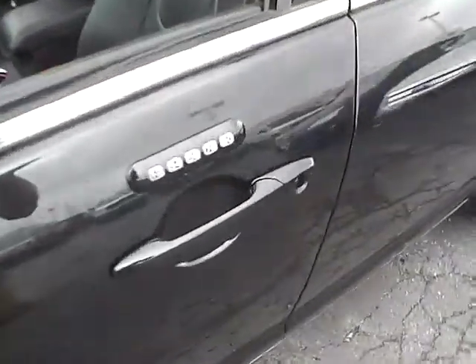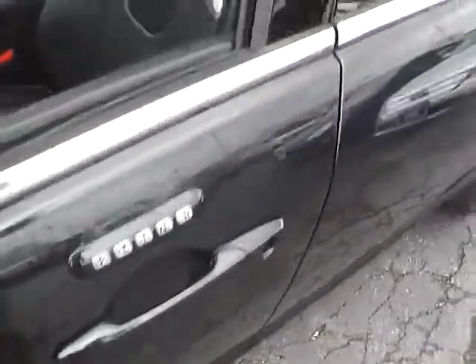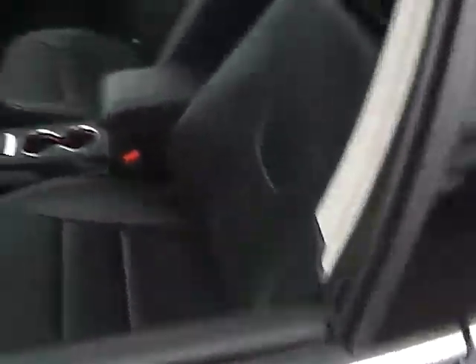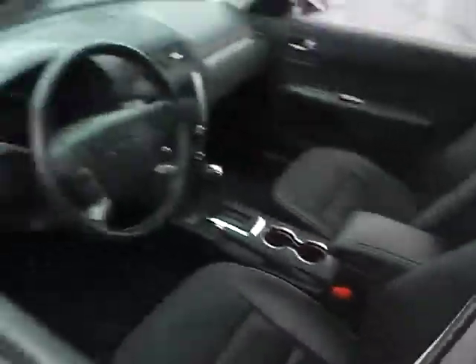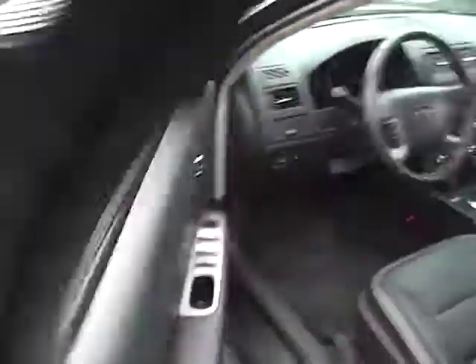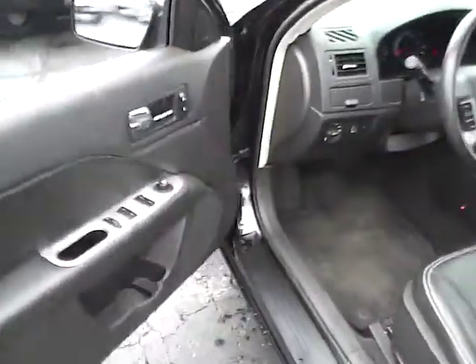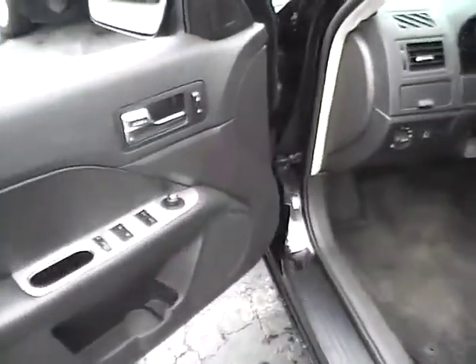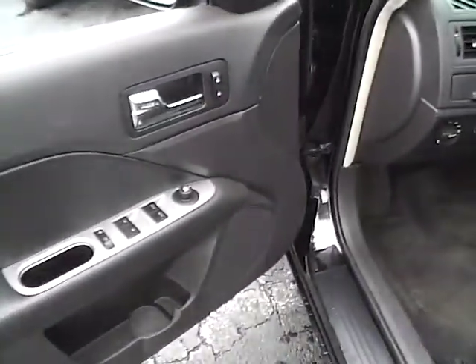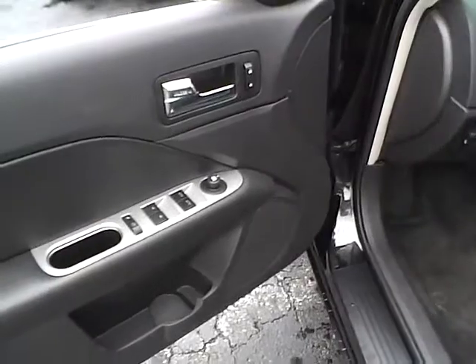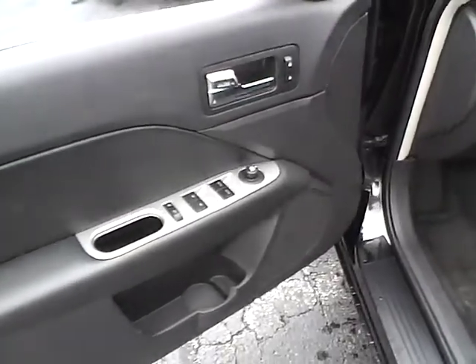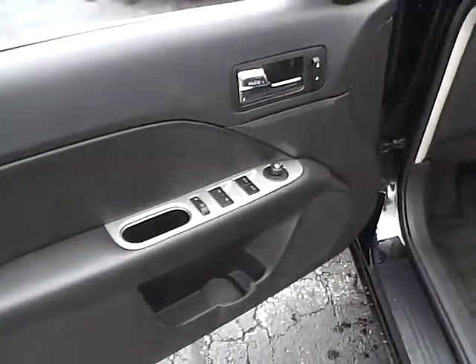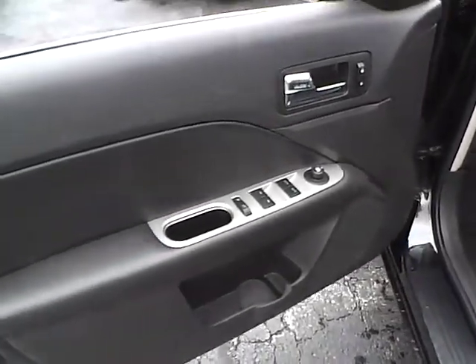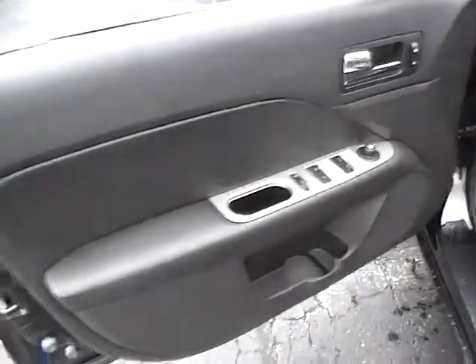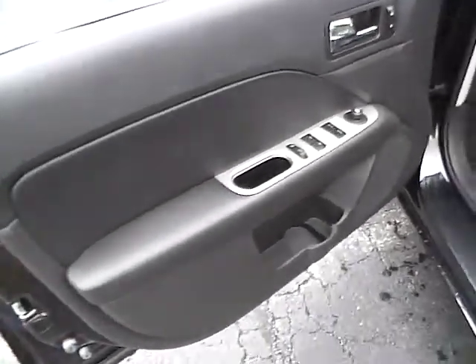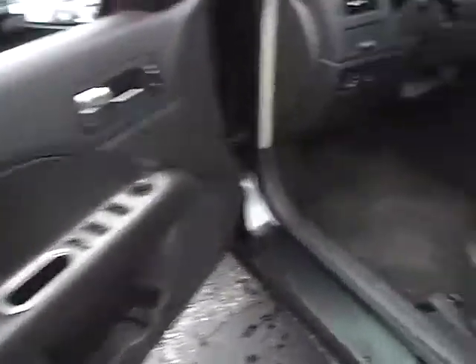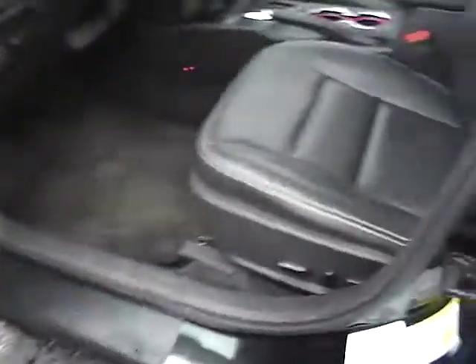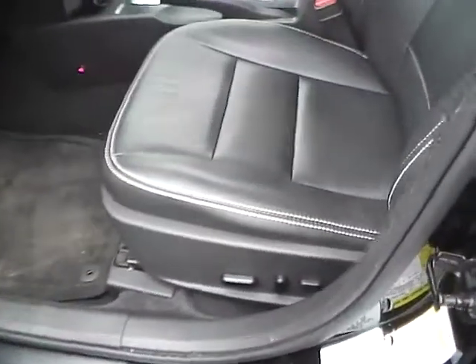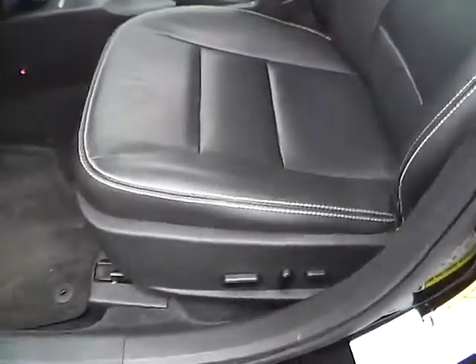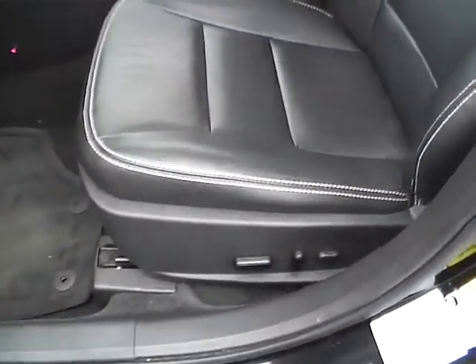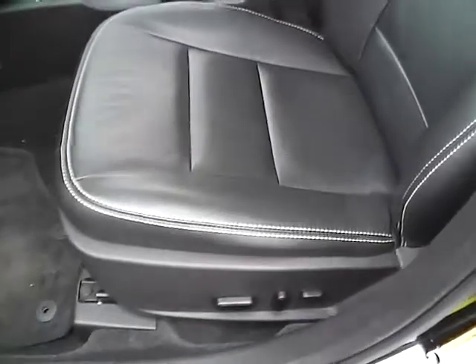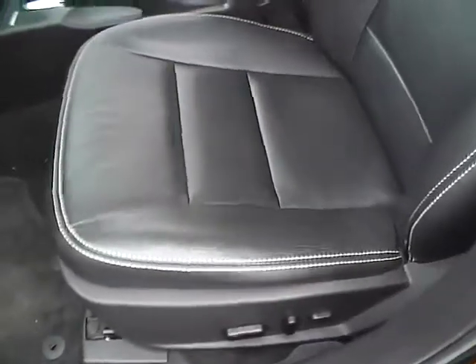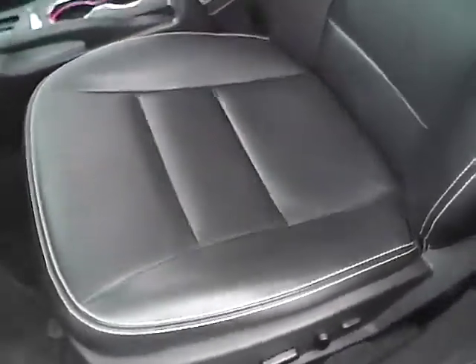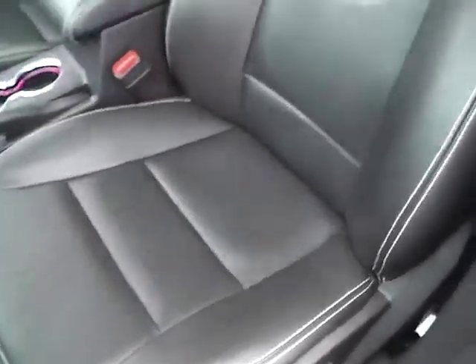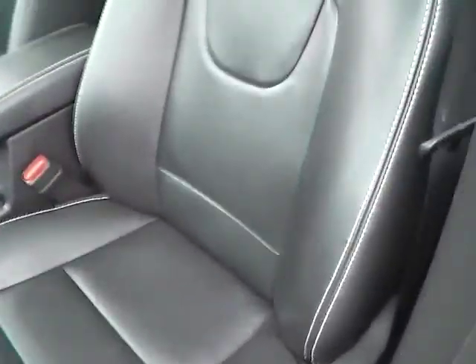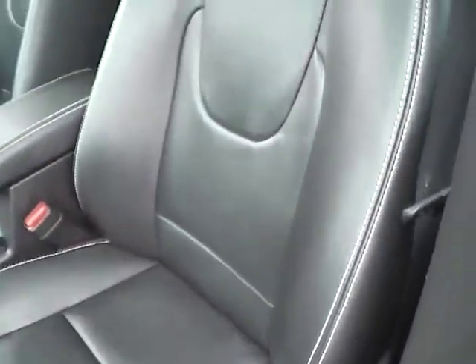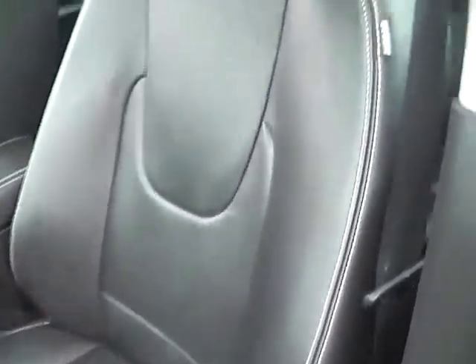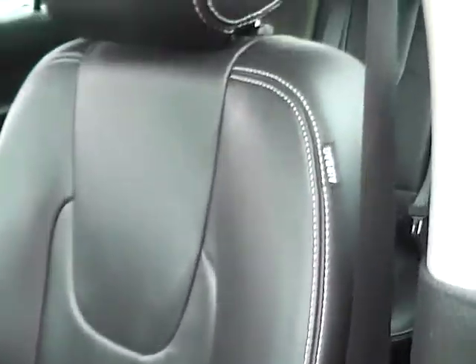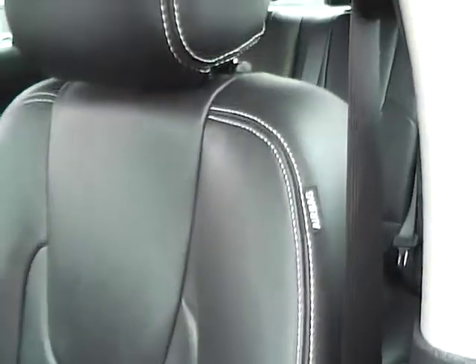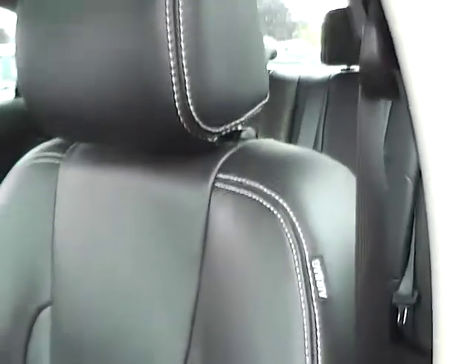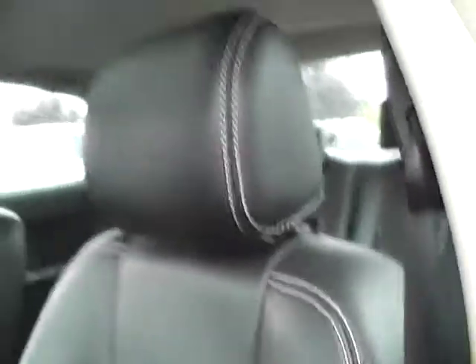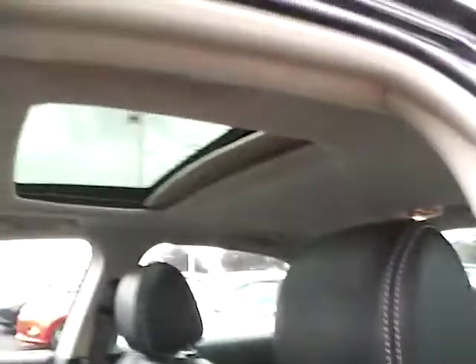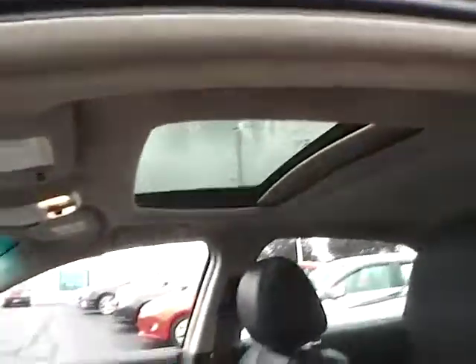Keypad entry. Power locks, windows, and mirrors with blind spot monitoring. Power driver seat. Nice leather interior with contrast stitching. Side airbag. Power sunroof.